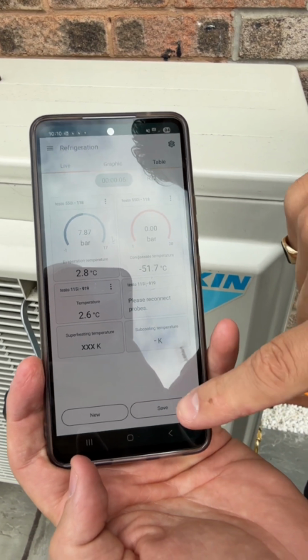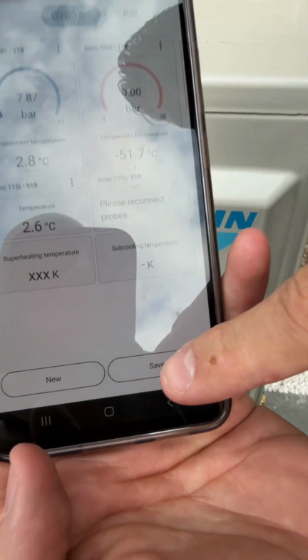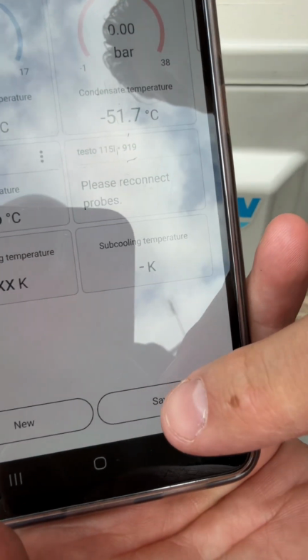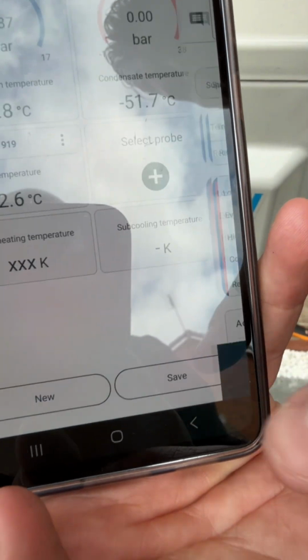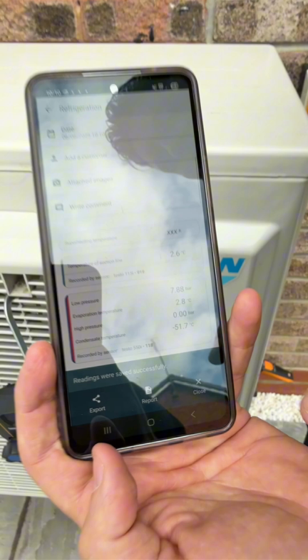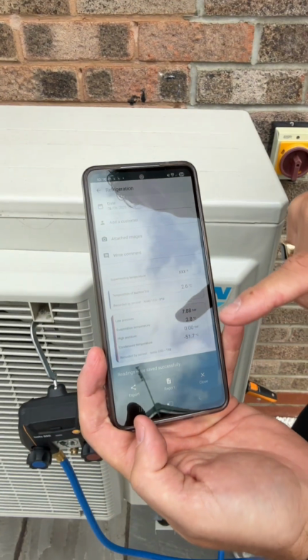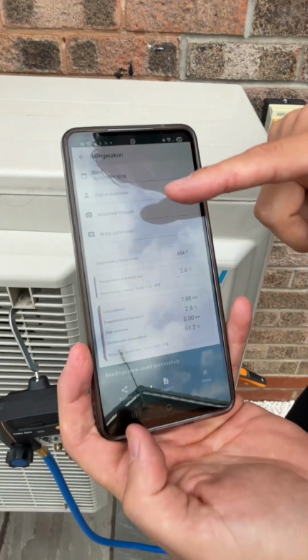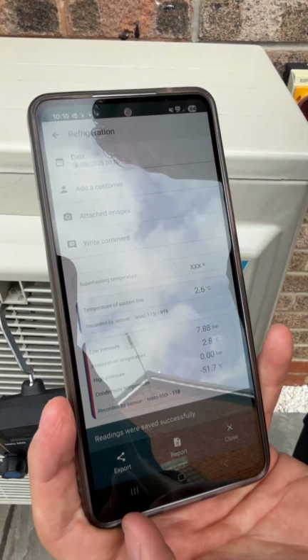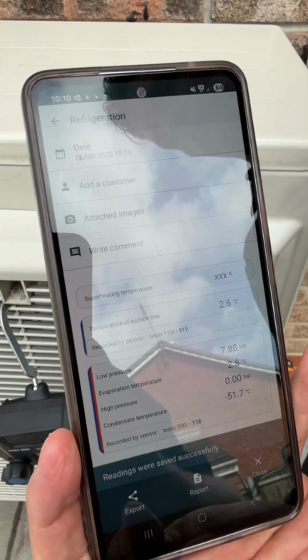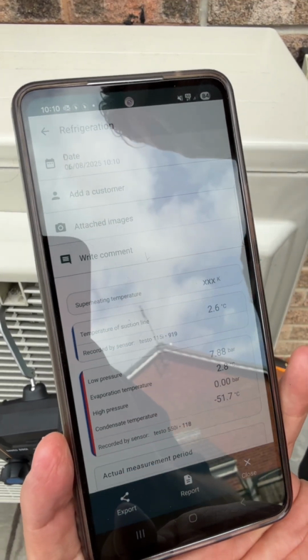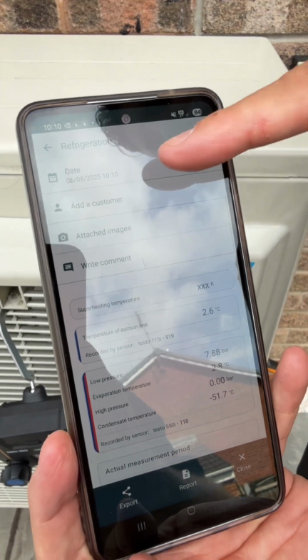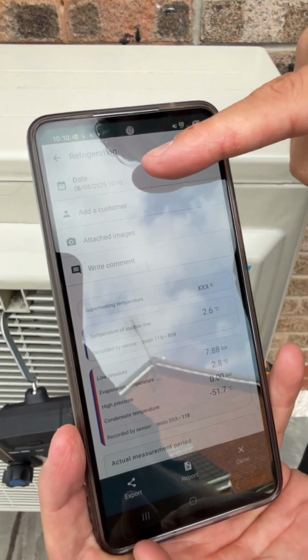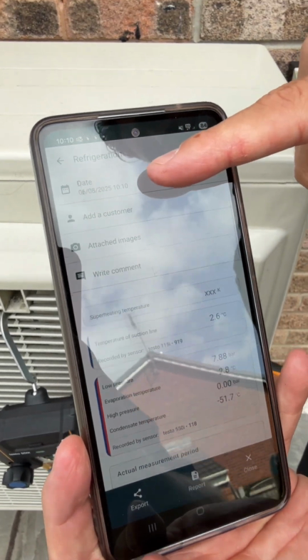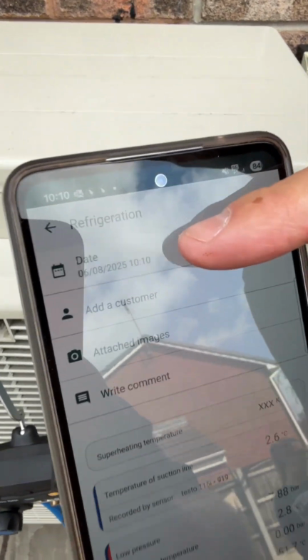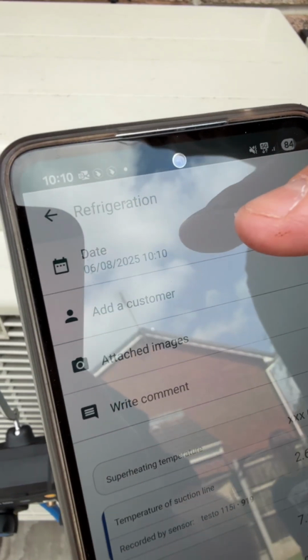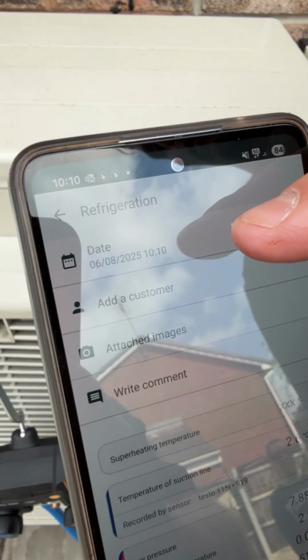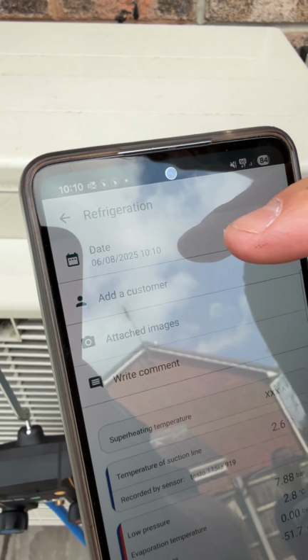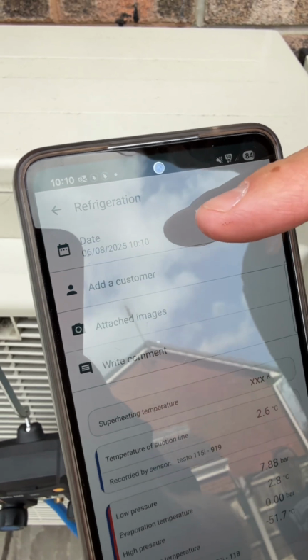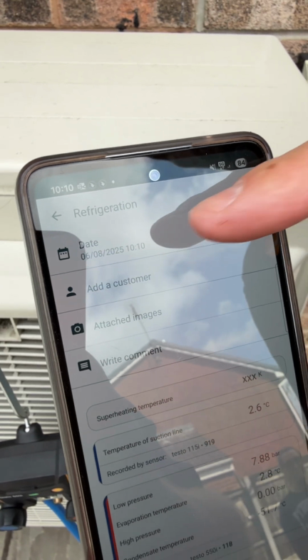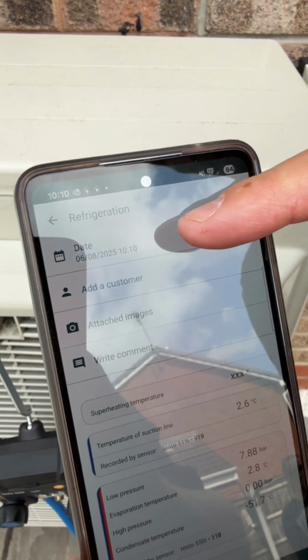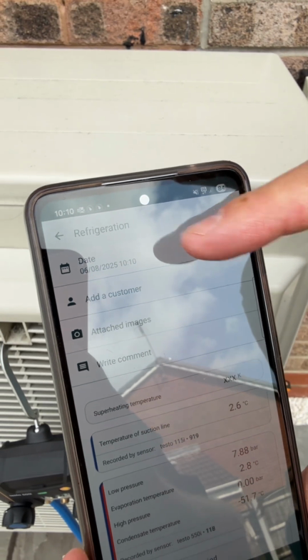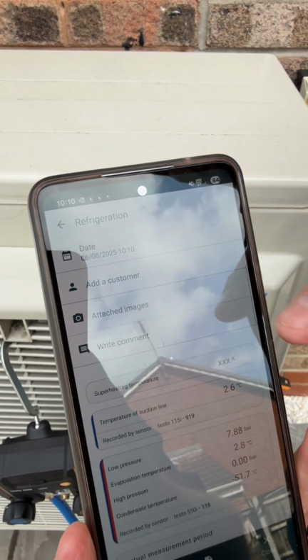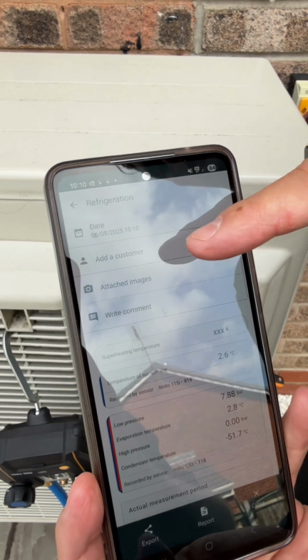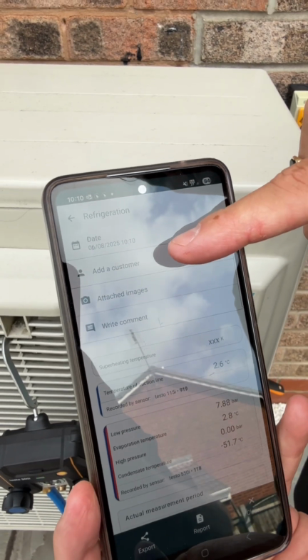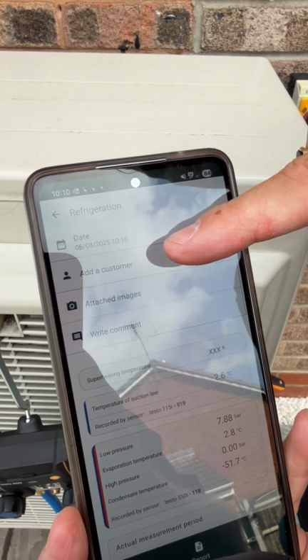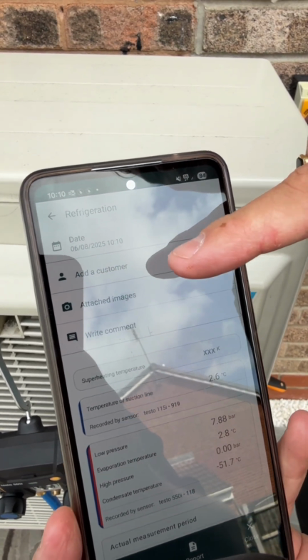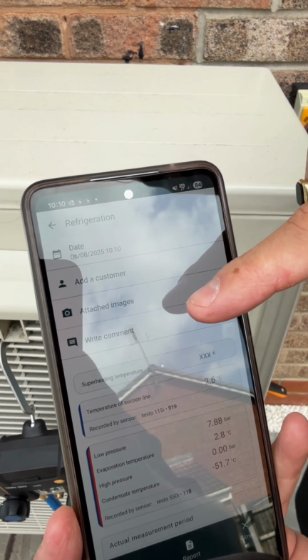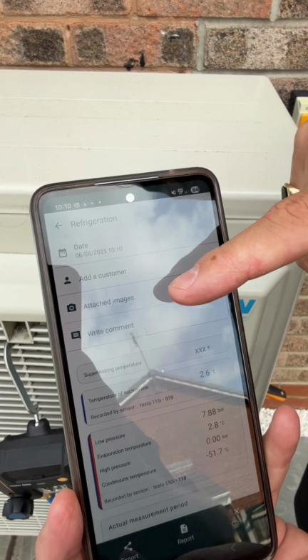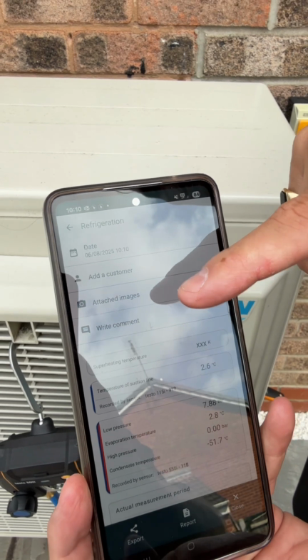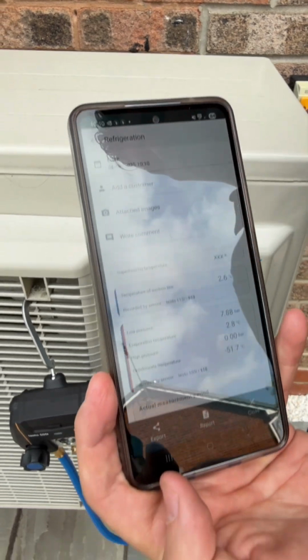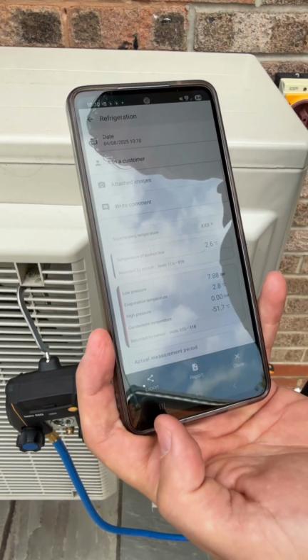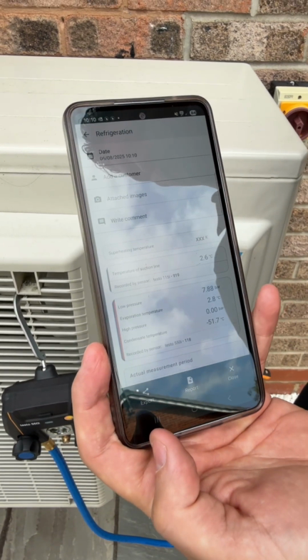Now when I hit the save button, it saves it and starts to put this into our reporting software. It's time and date stamped, so this means that I can't lie to my customer about when I was there — I was there on that date and that time. I can add the customer's details, images of the job, and even comments as to what I've done.